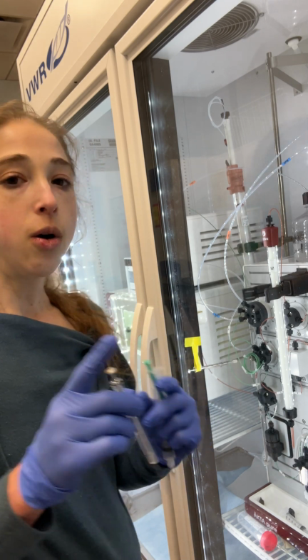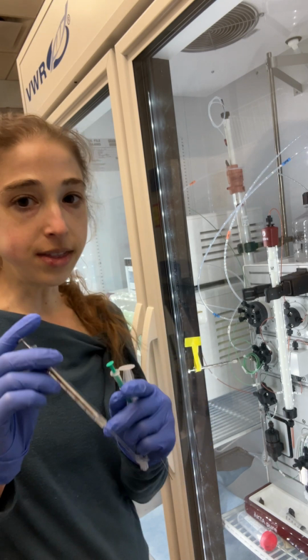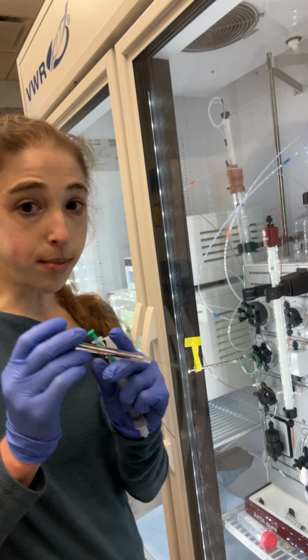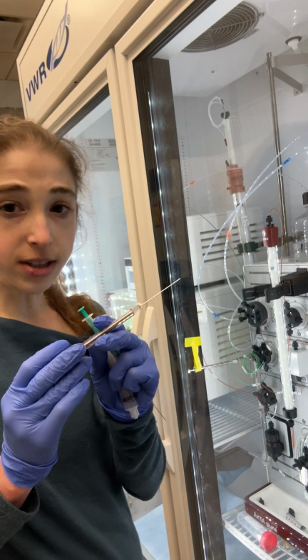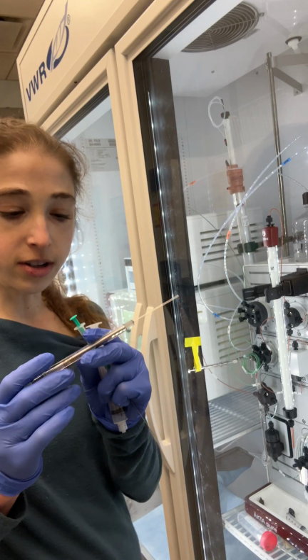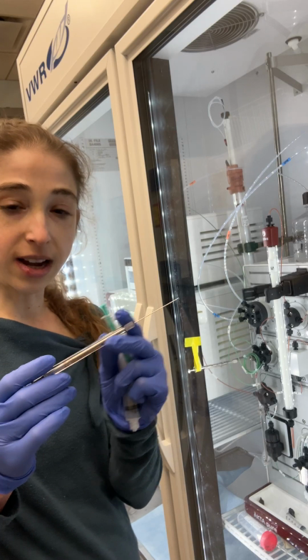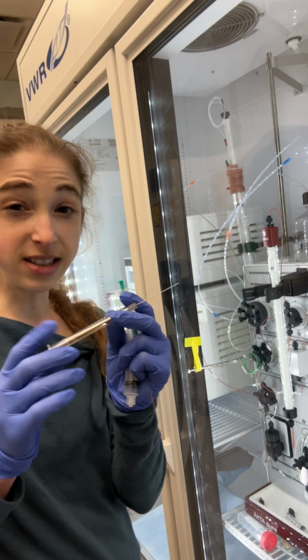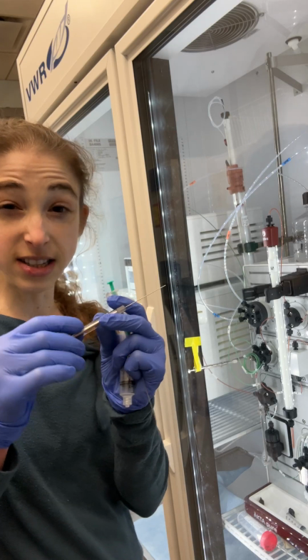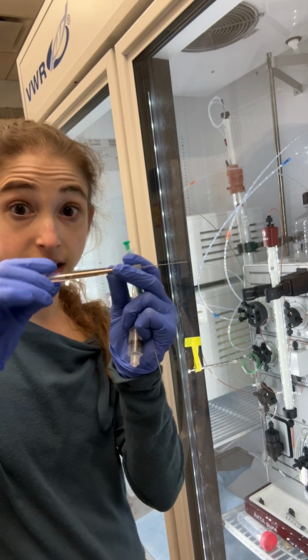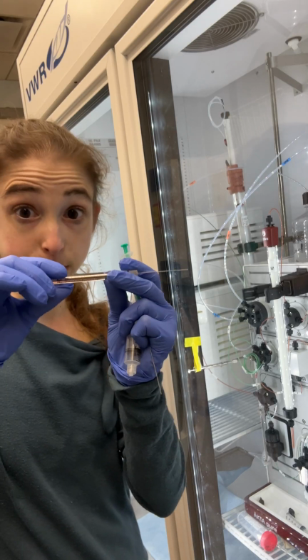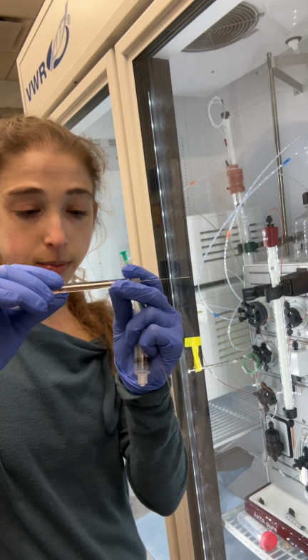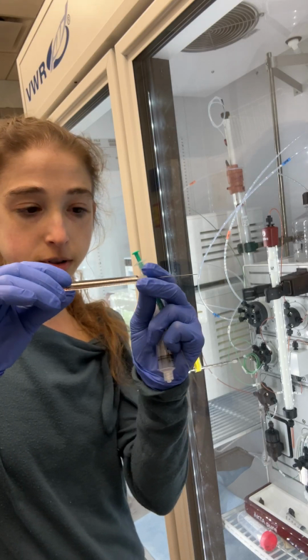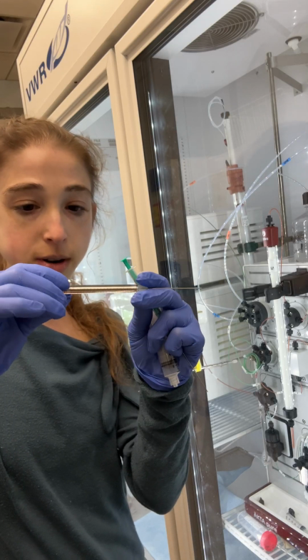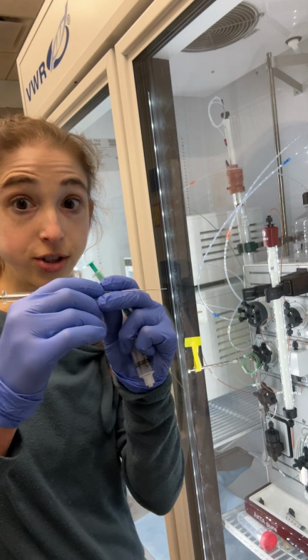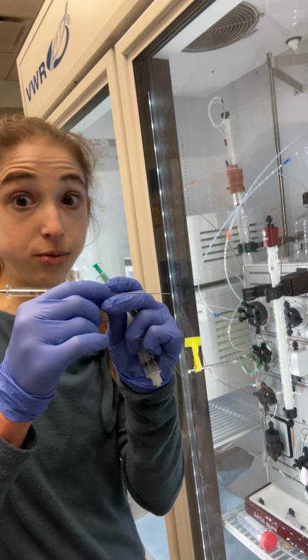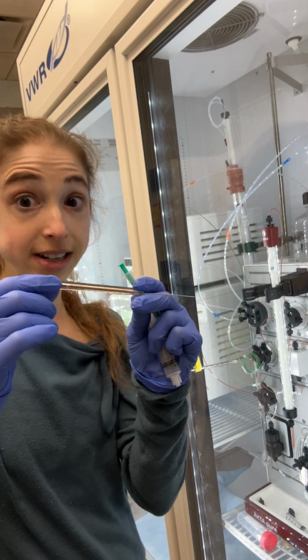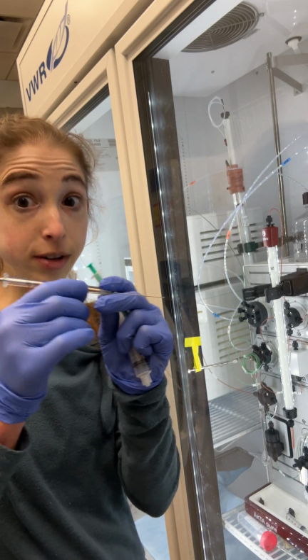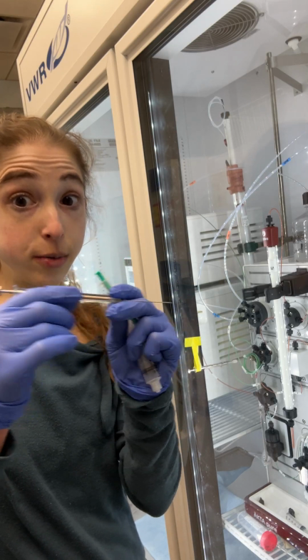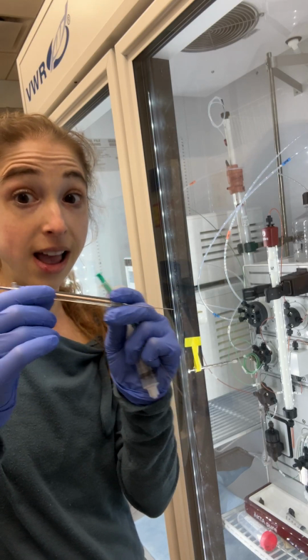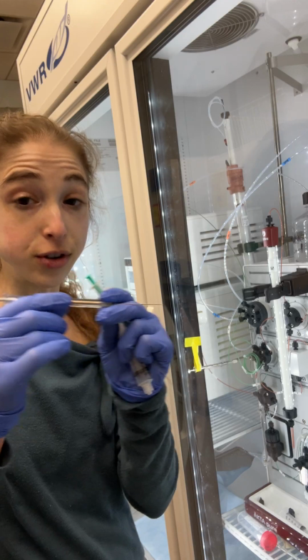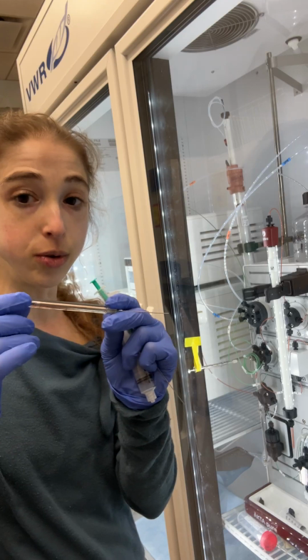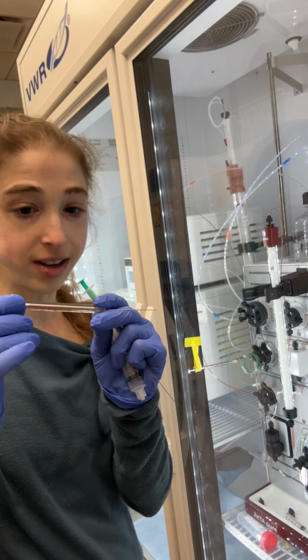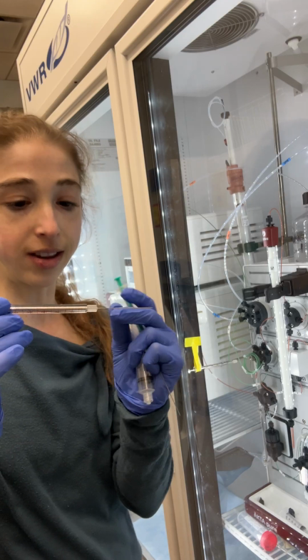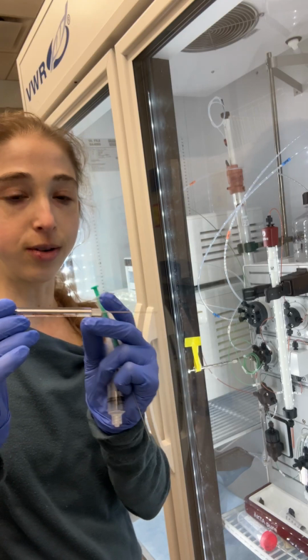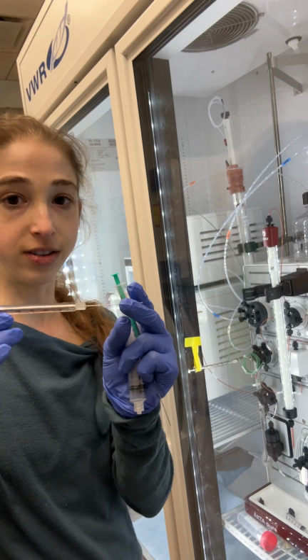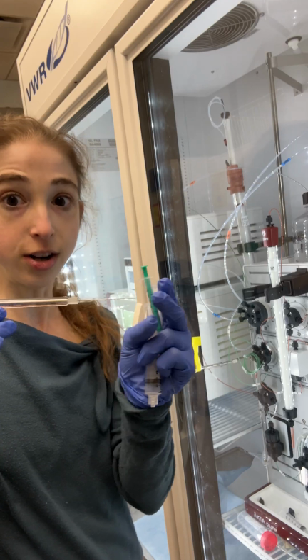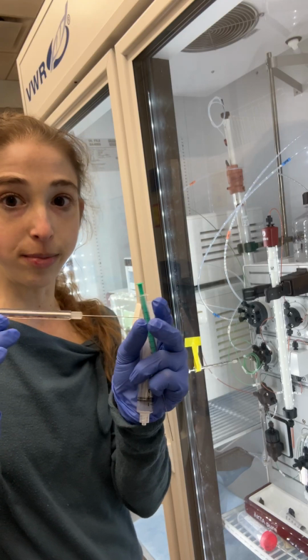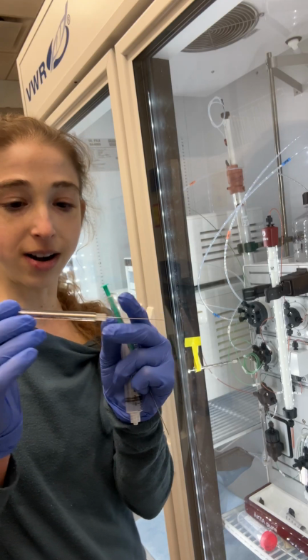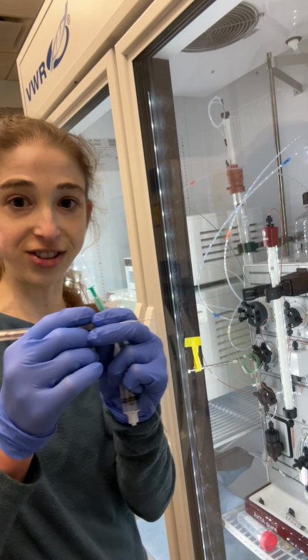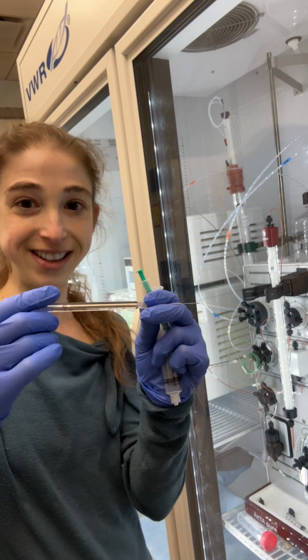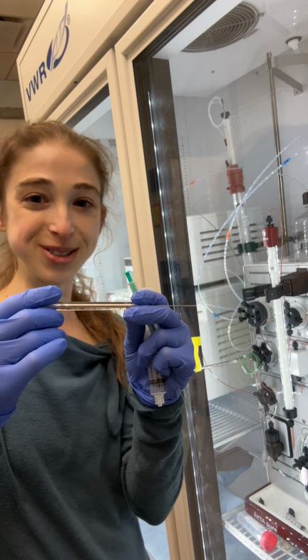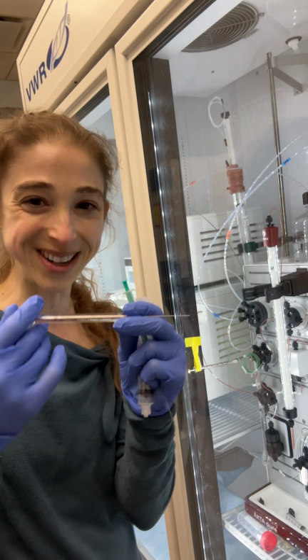One thing about these, though, is because they're not disposable, you want to make sure you clean them really, really well after you use them. Not just the needle part — you've got to actually clean the whole syringe.